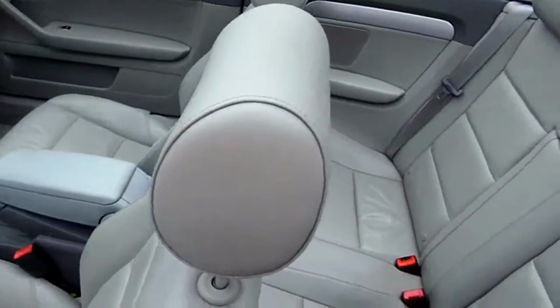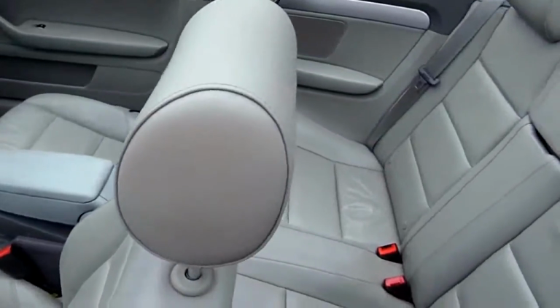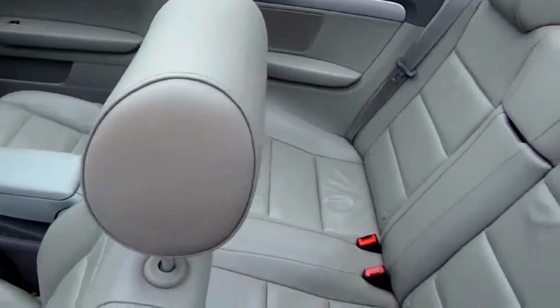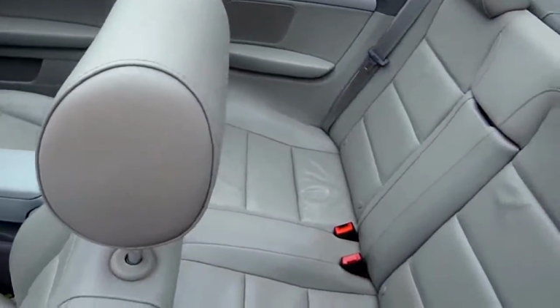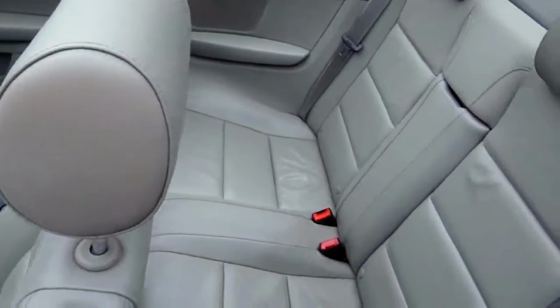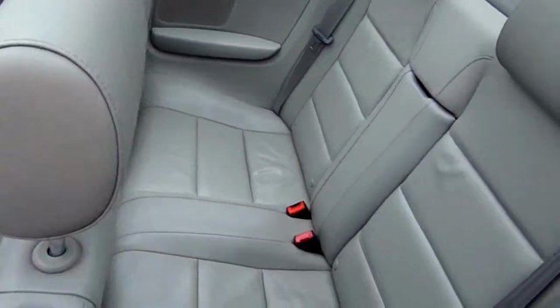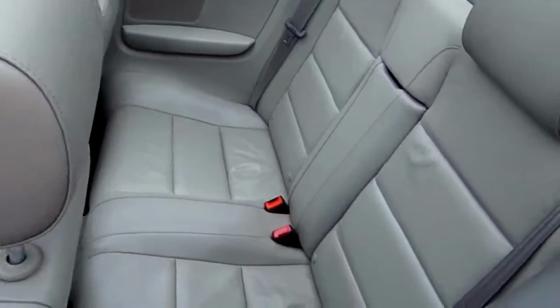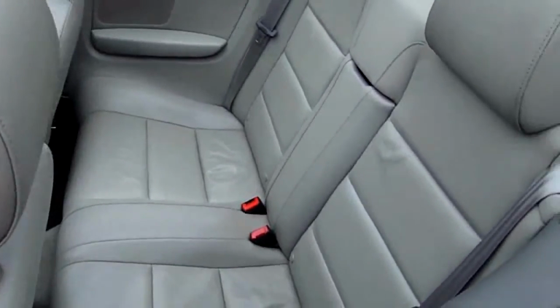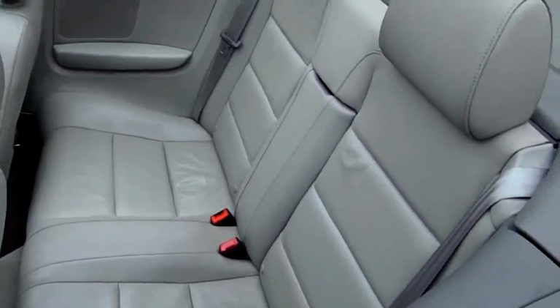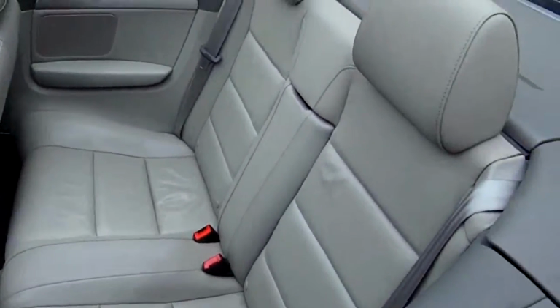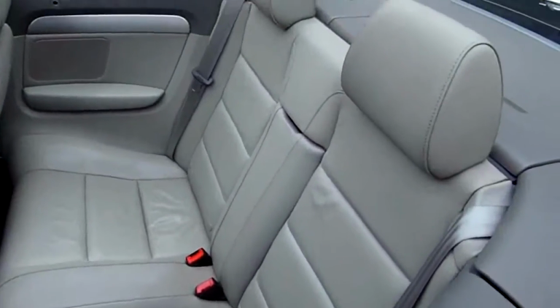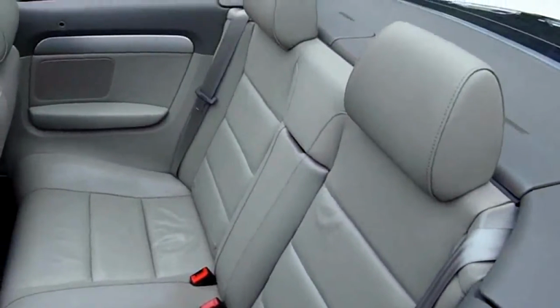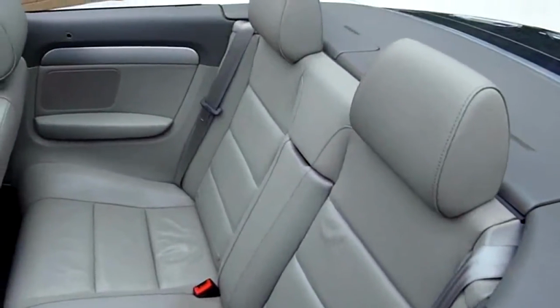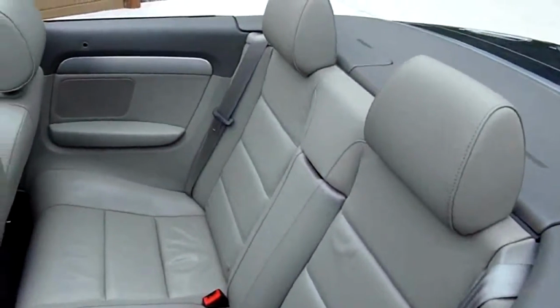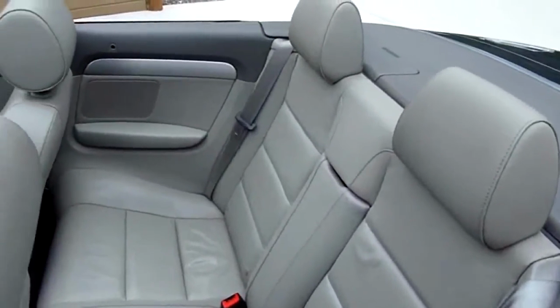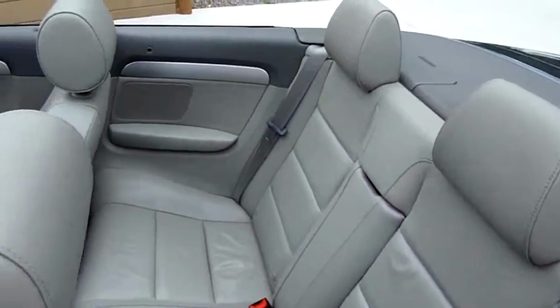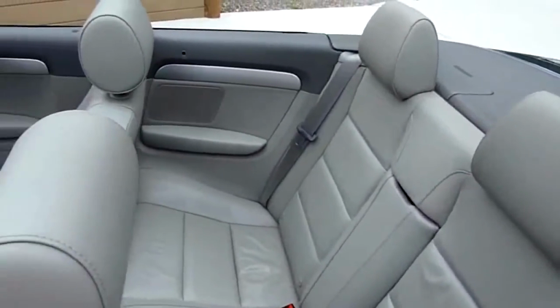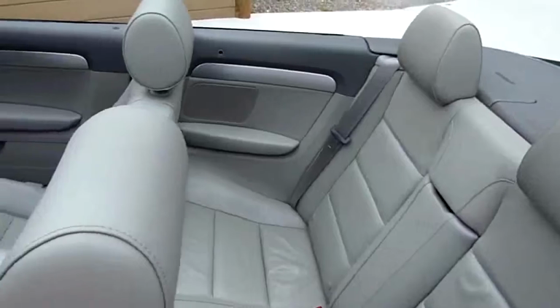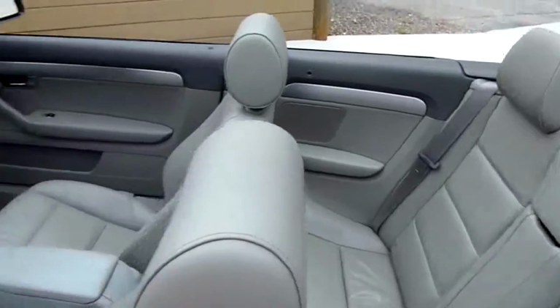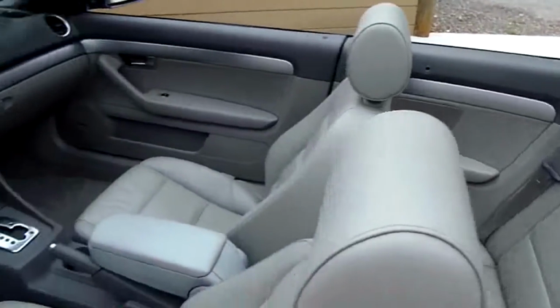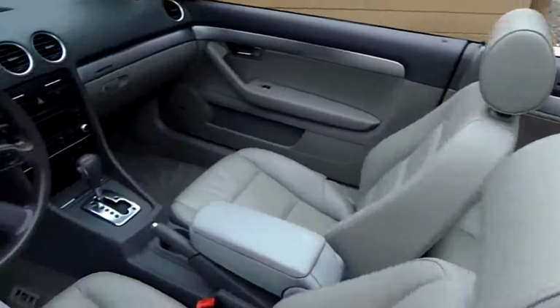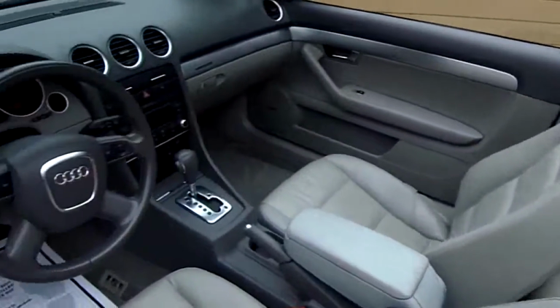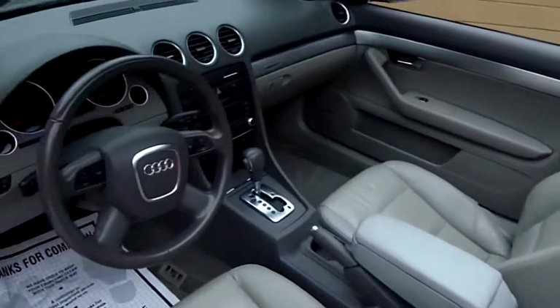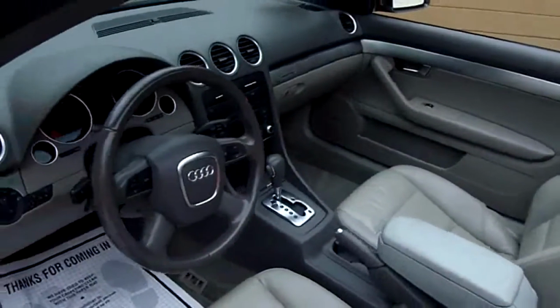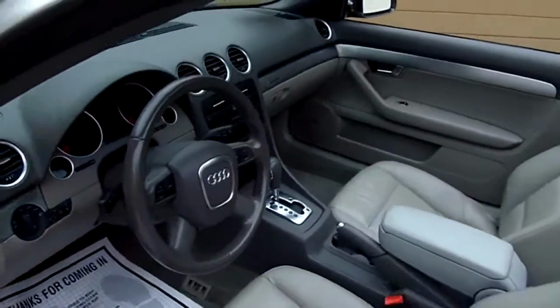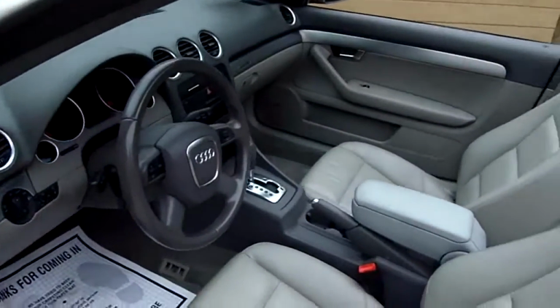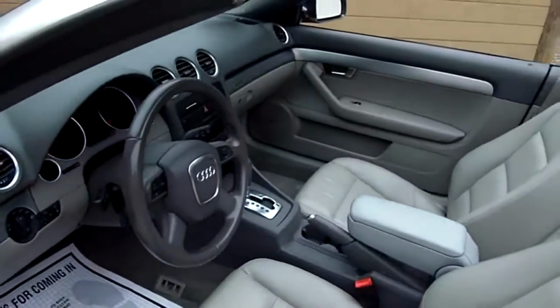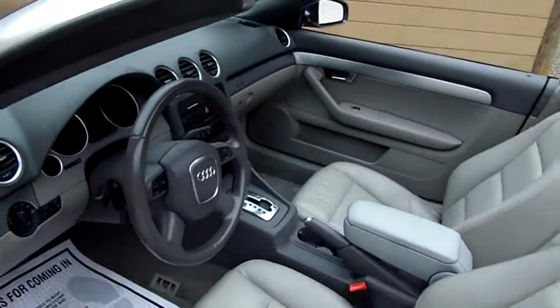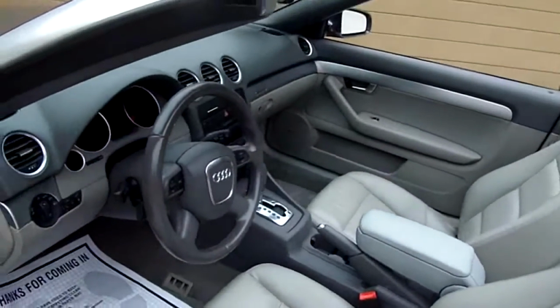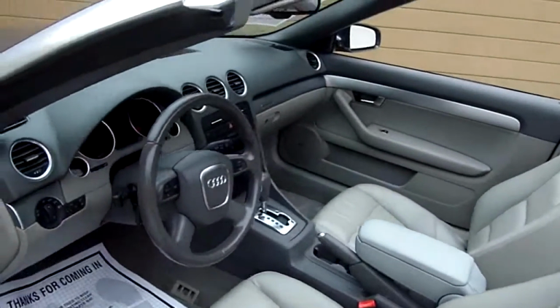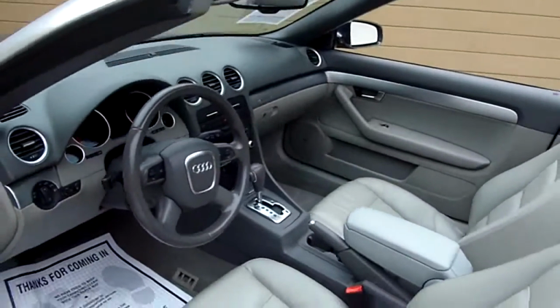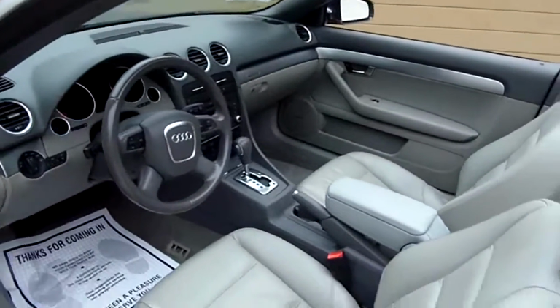The leather is in excellent, excellent shape. It's got a black convertible top and hand-cooked tires.